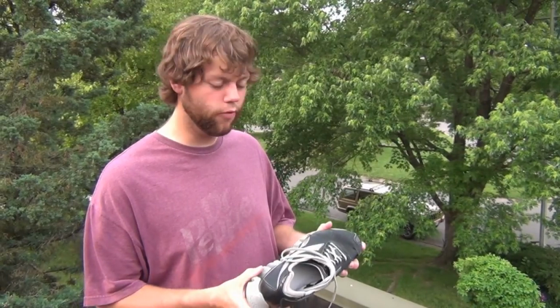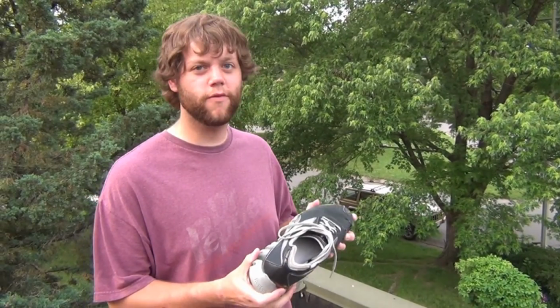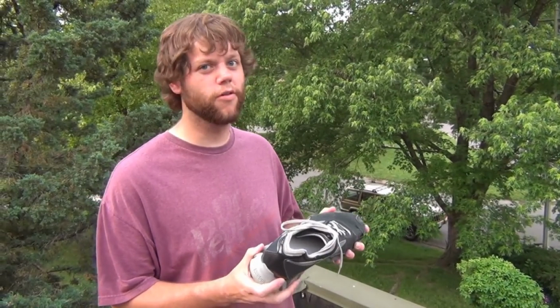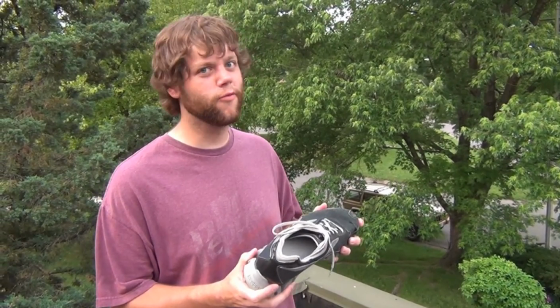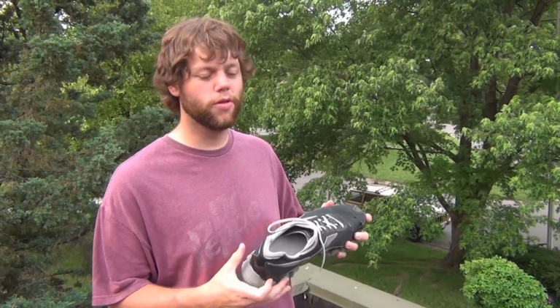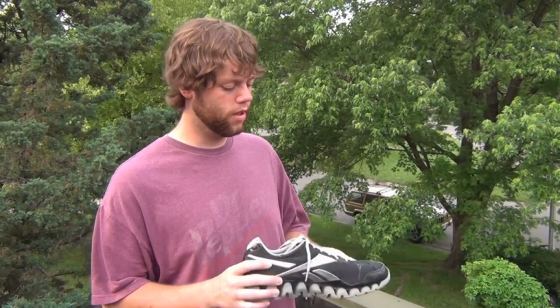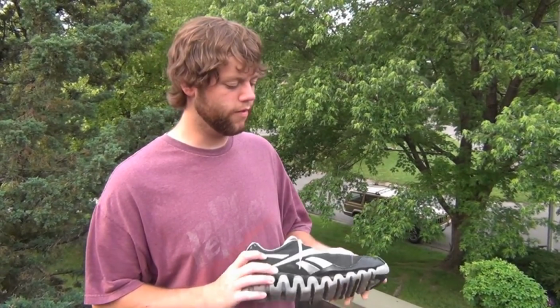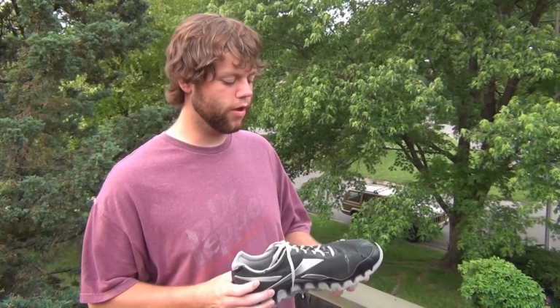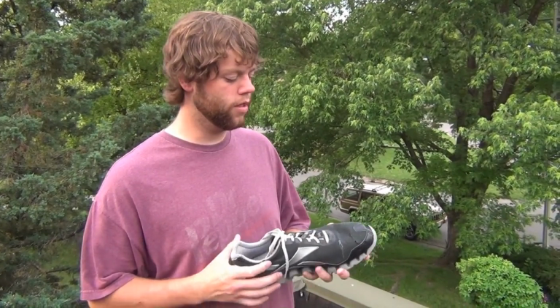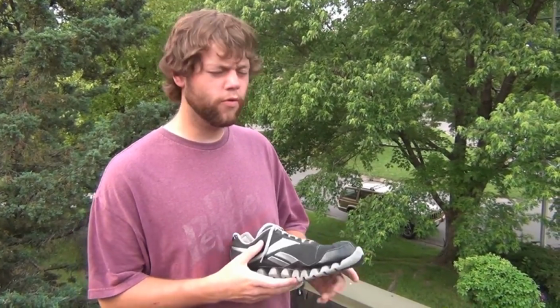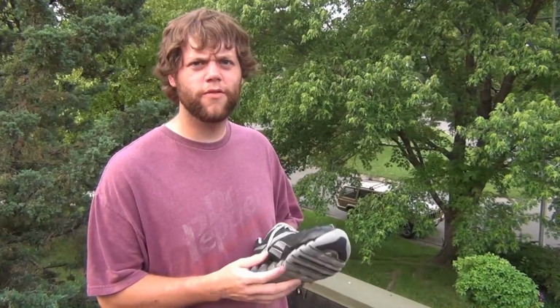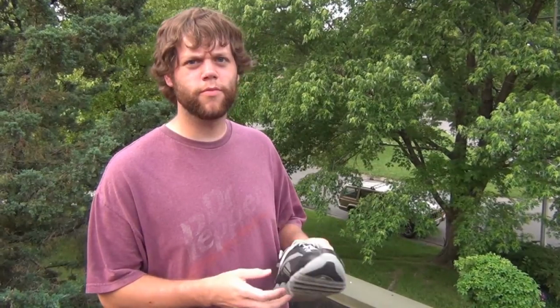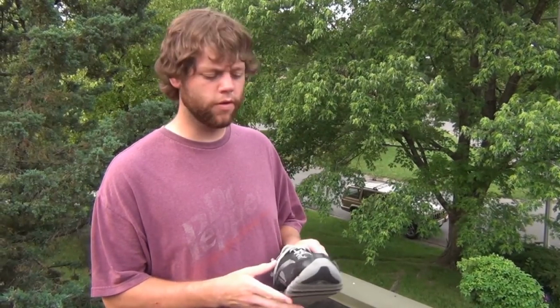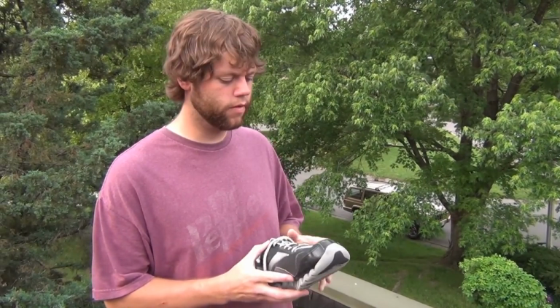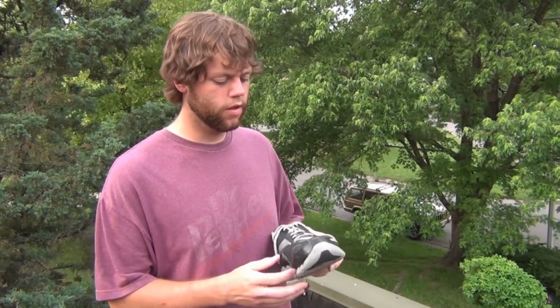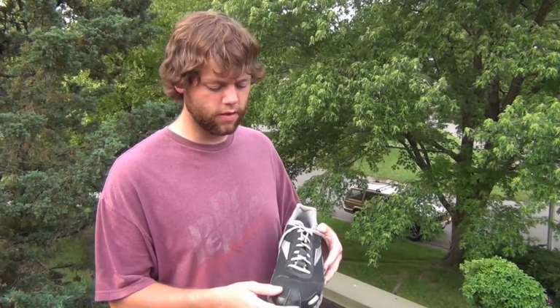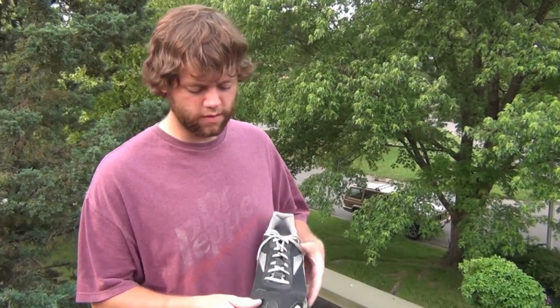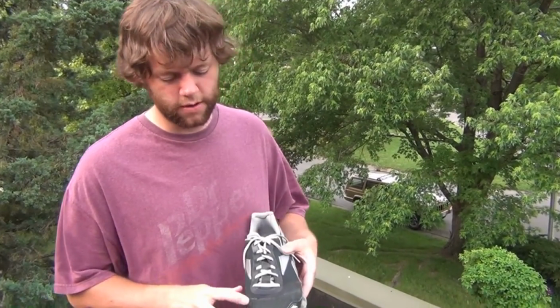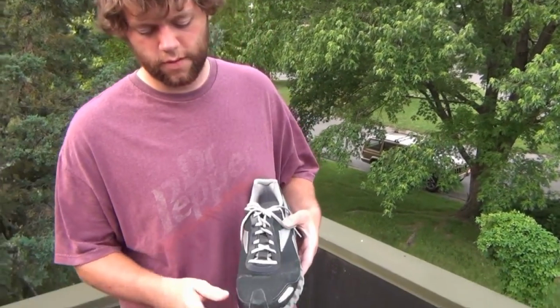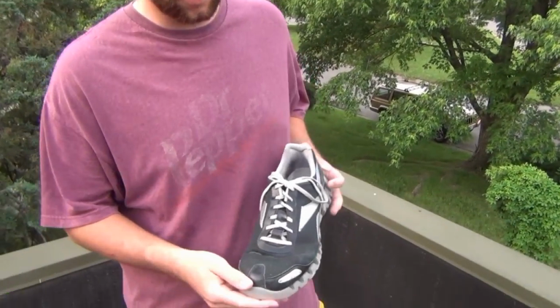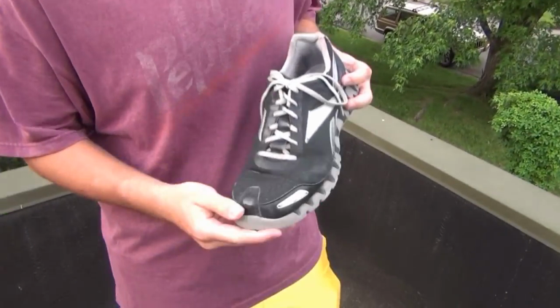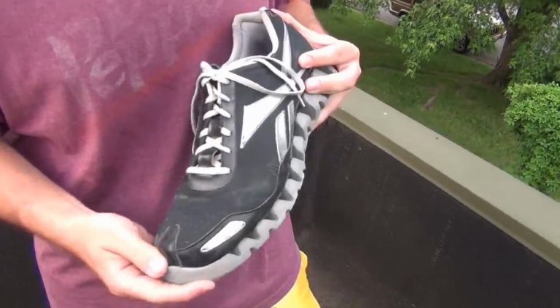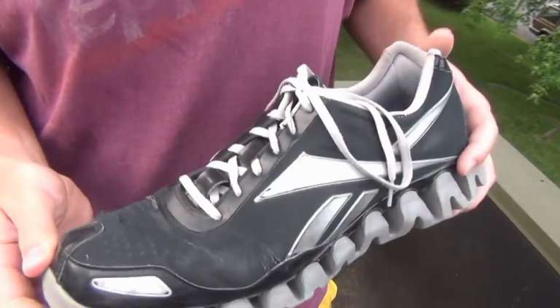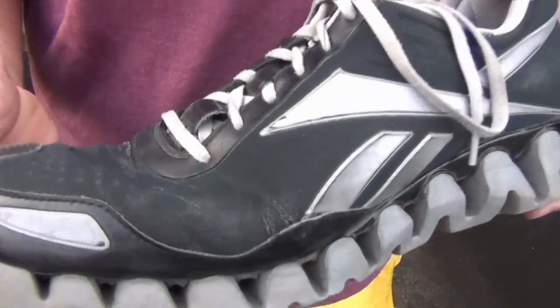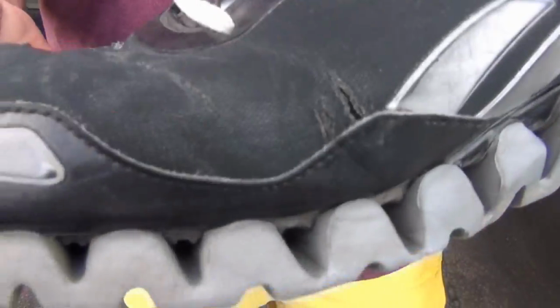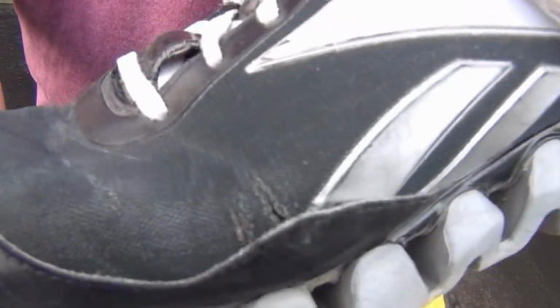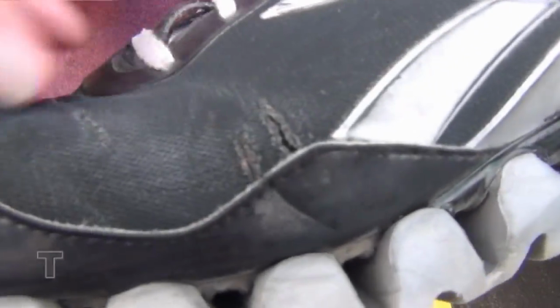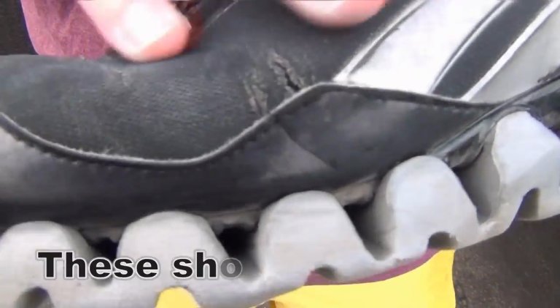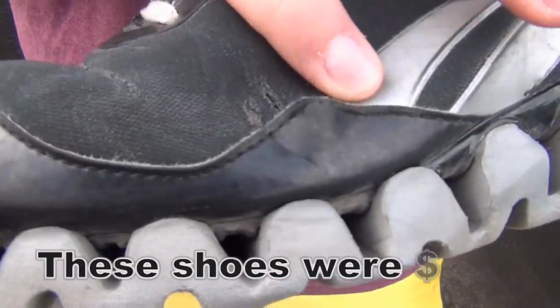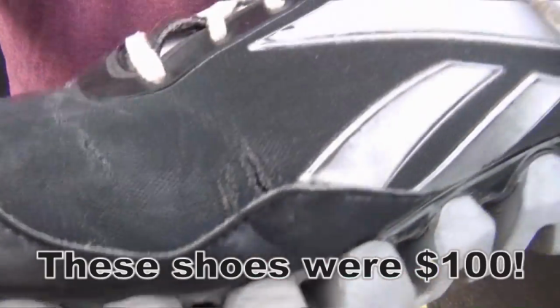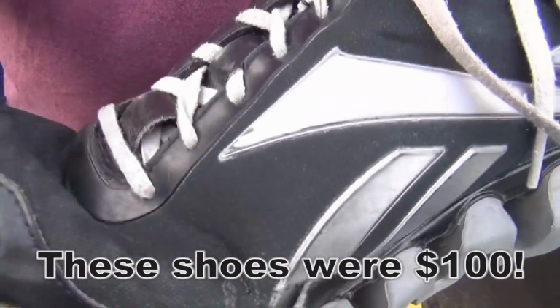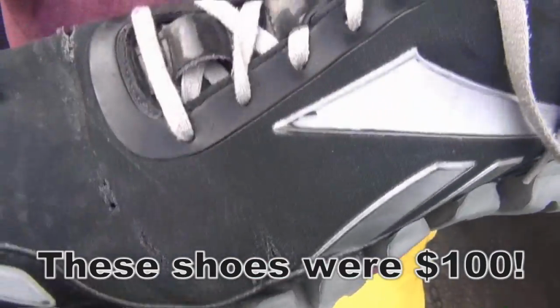Really great off the start, real comfortable — it felt great. But after a while I developed some concerns with tears where the shoe bends, and I just don't think that's supposed to happen. I don't think that's by design.